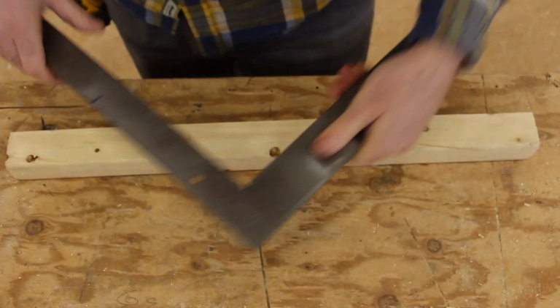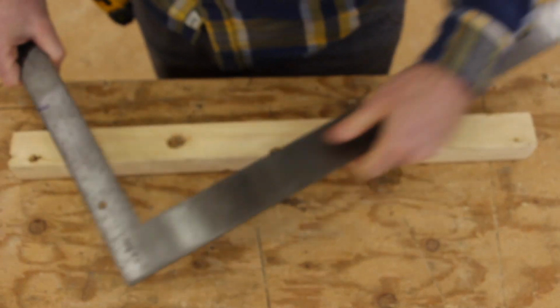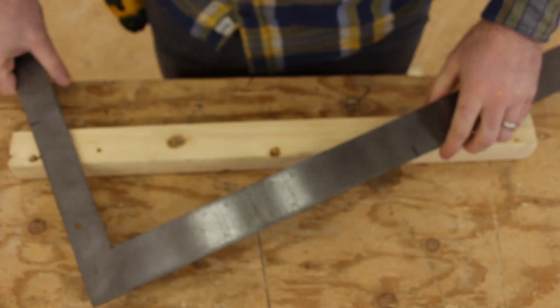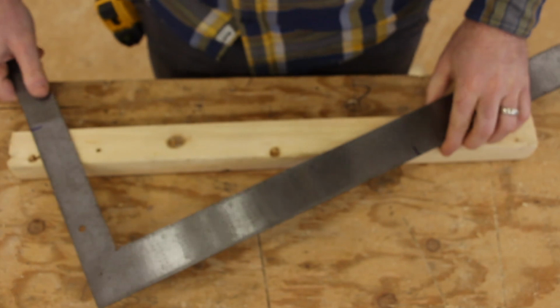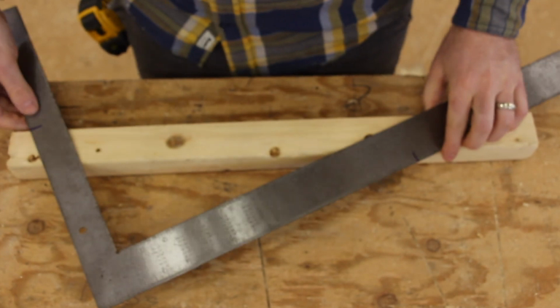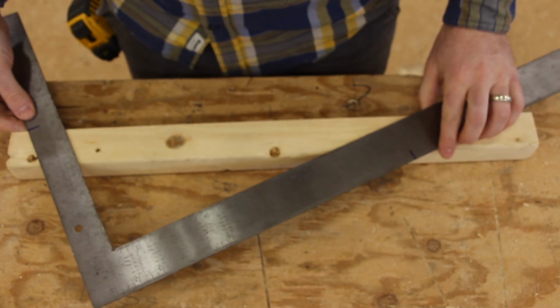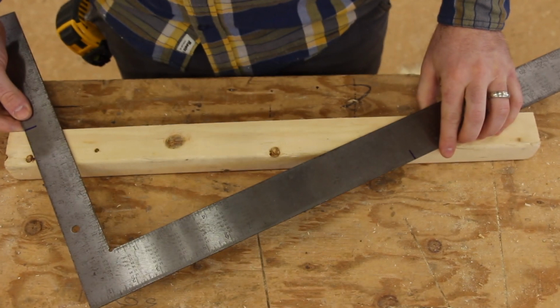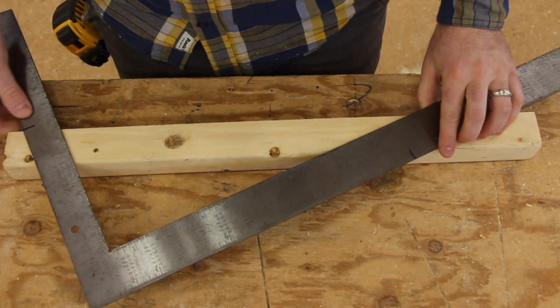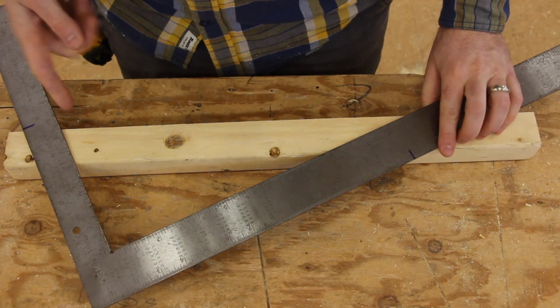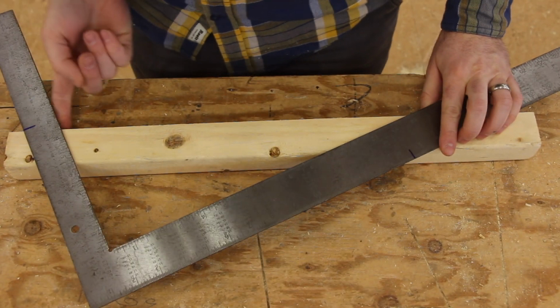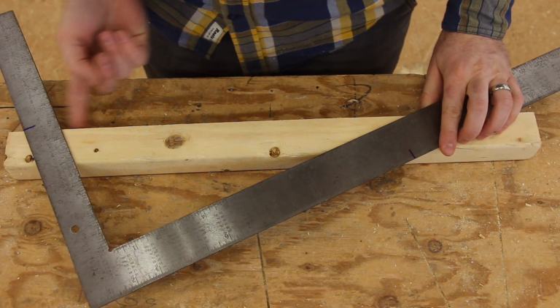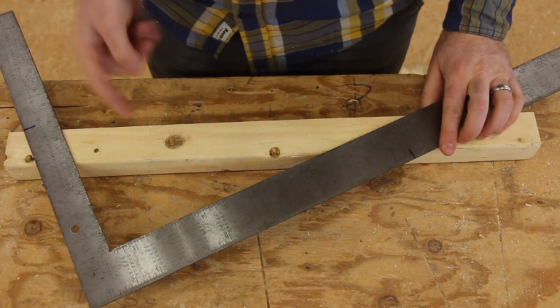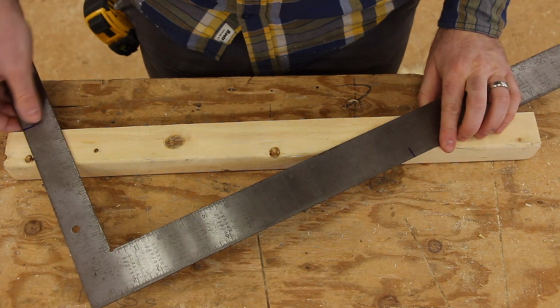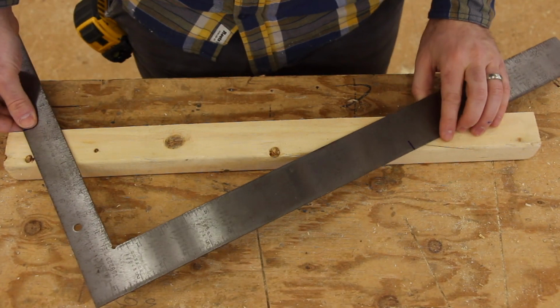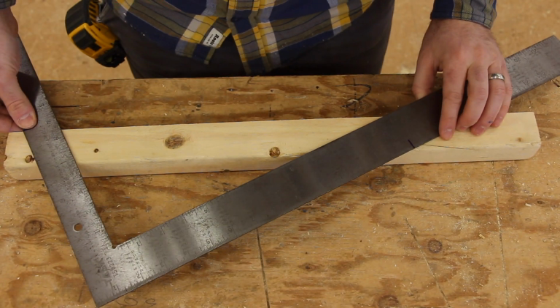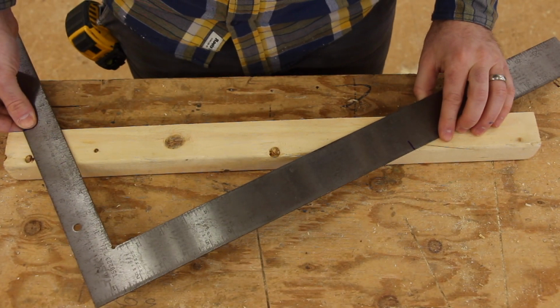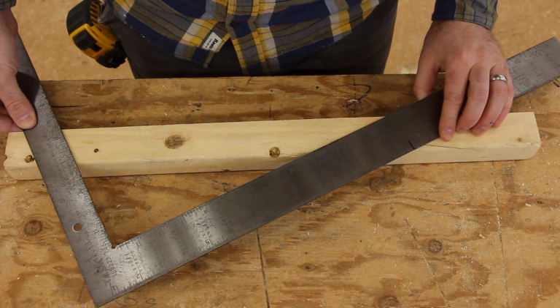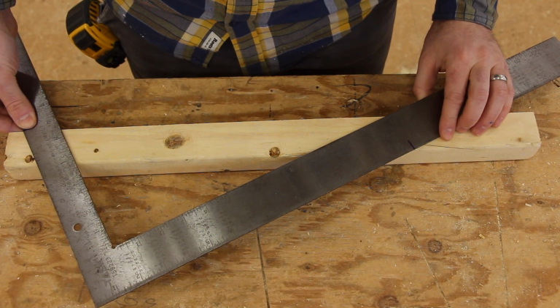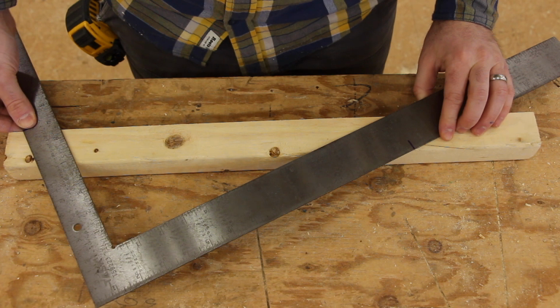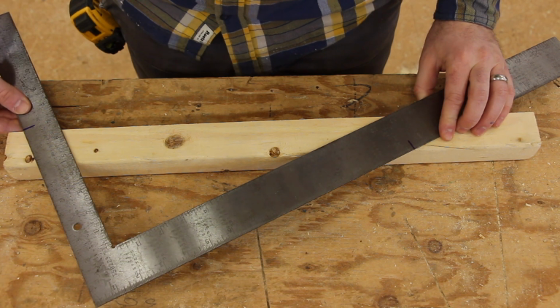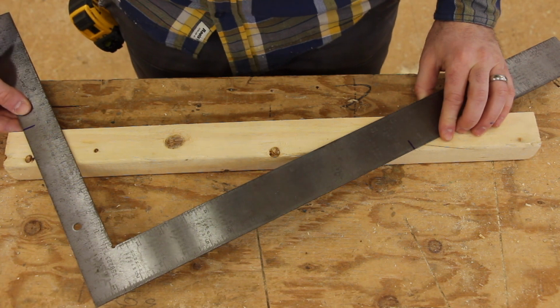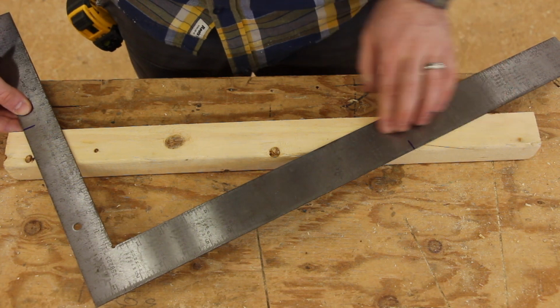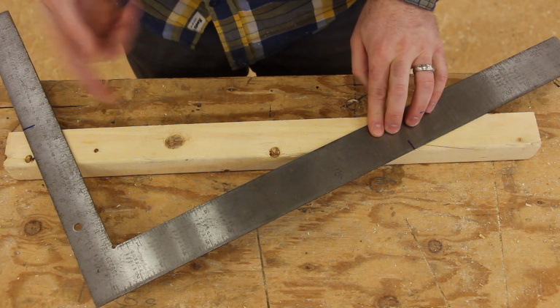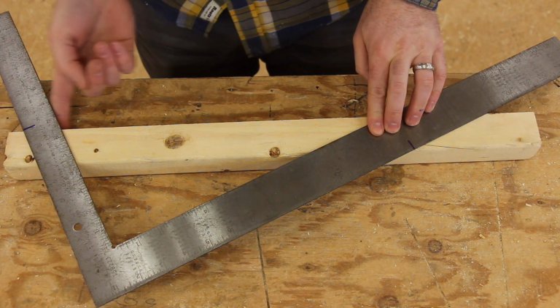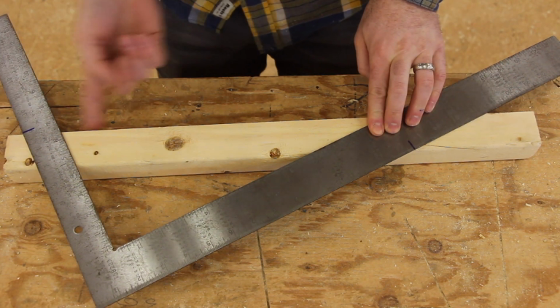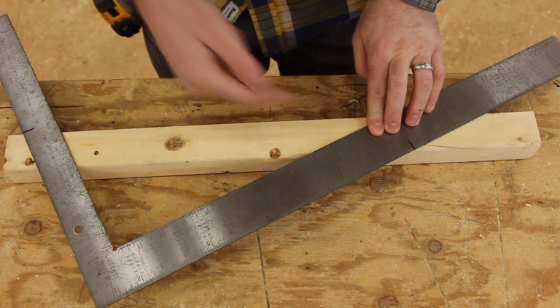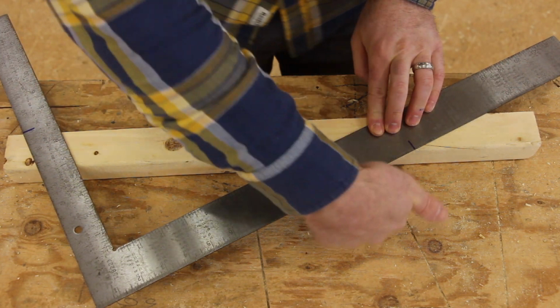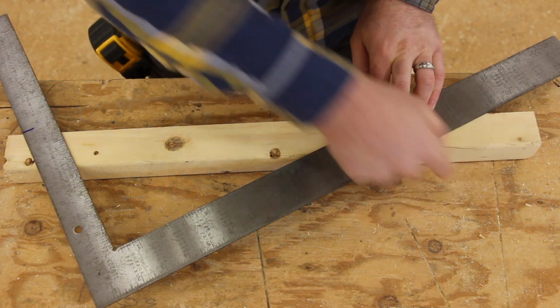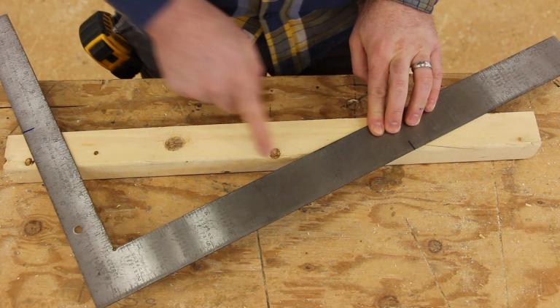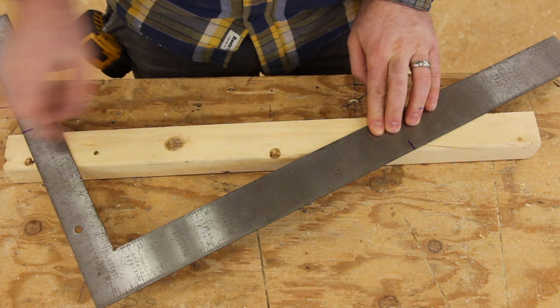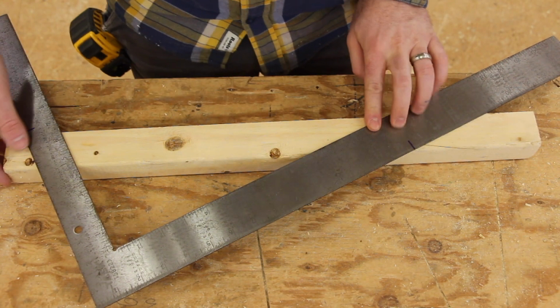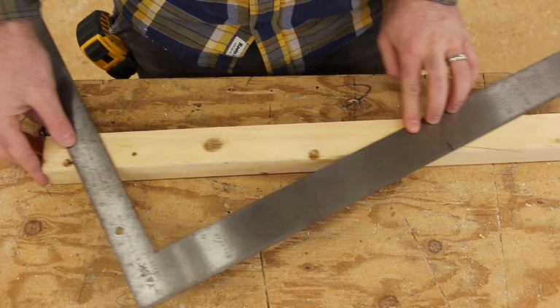What we're going to do is lay out our square like this. The 9 inches is going to be on the top and the 14 and a half is going to be down here at the bottom. So top edge, bottom edge — you can see how they're lined up there.